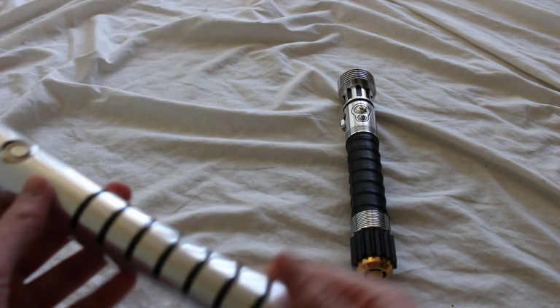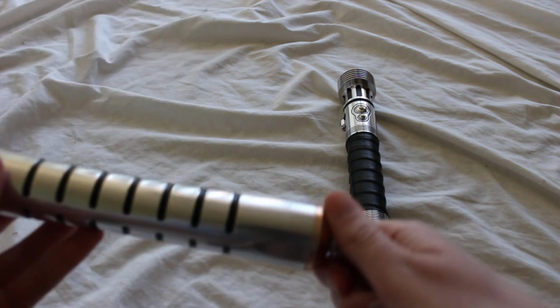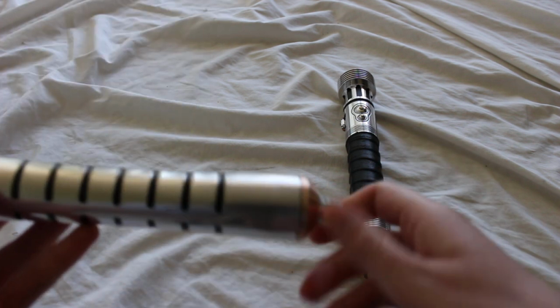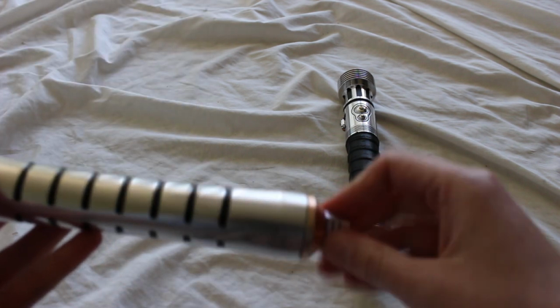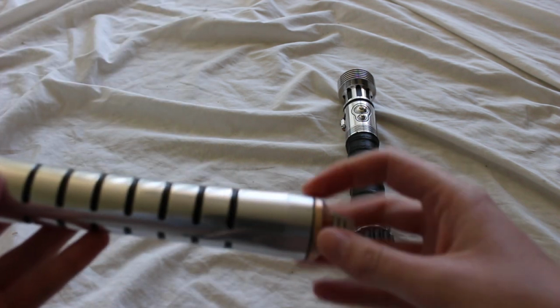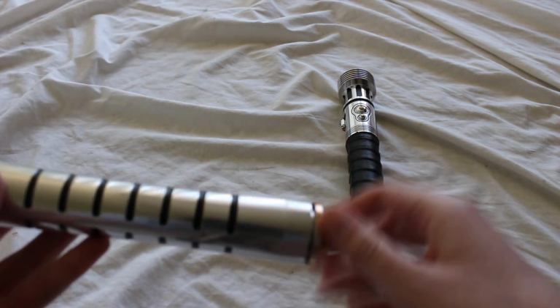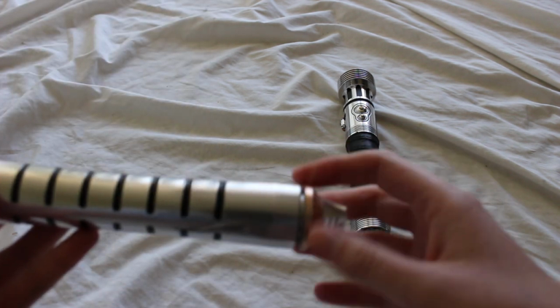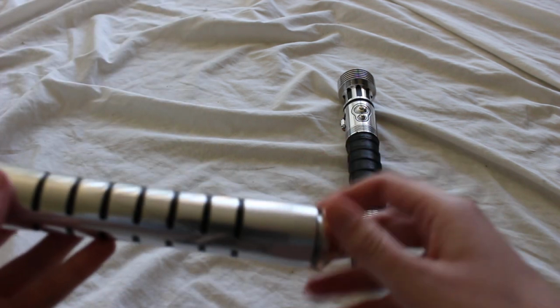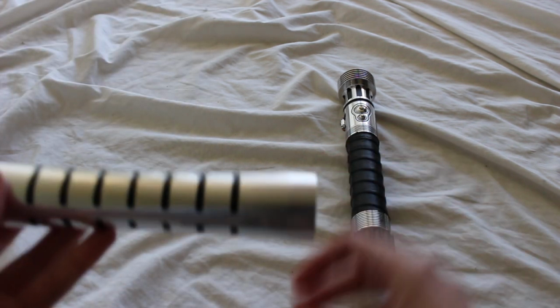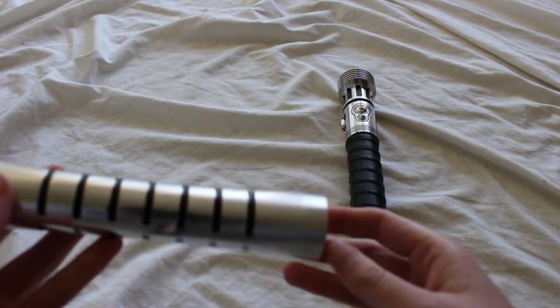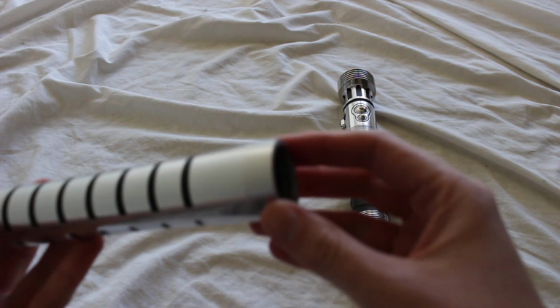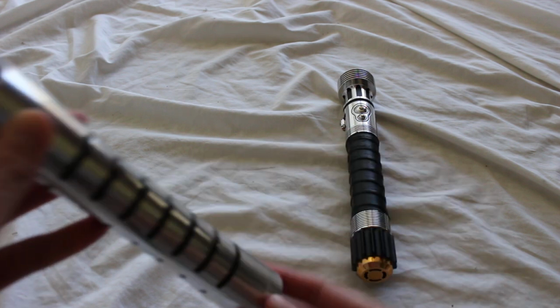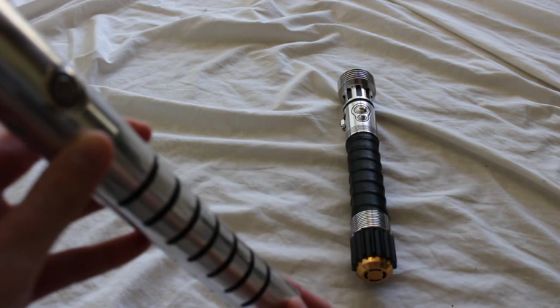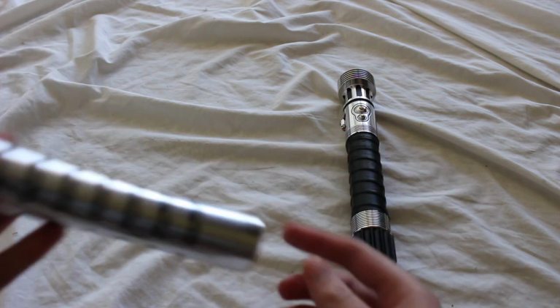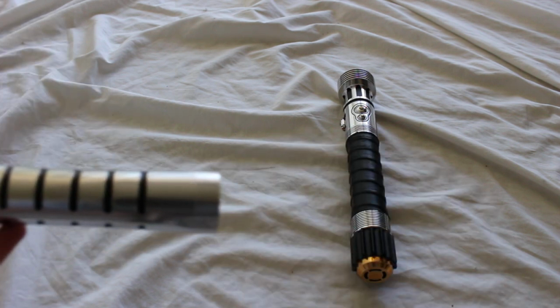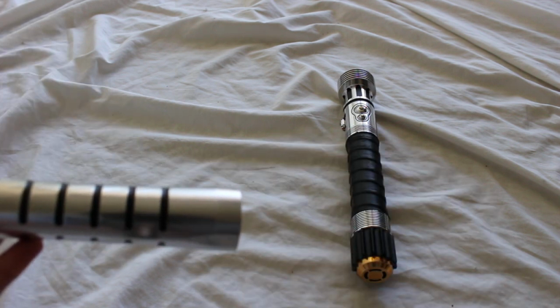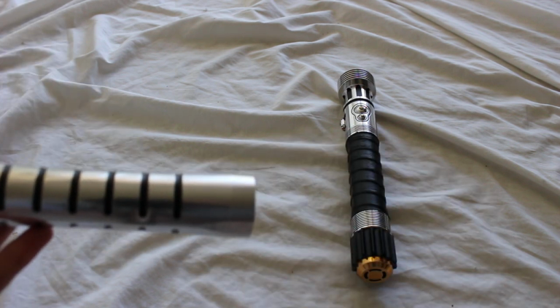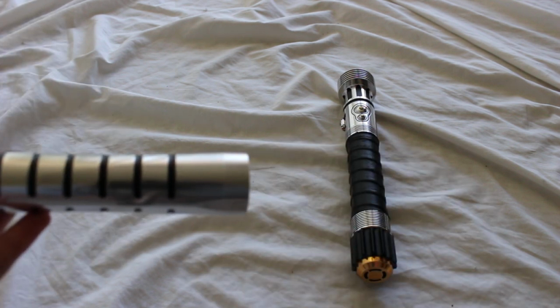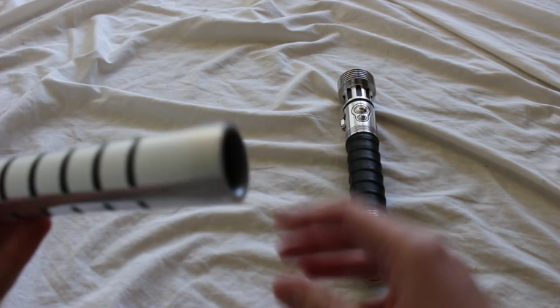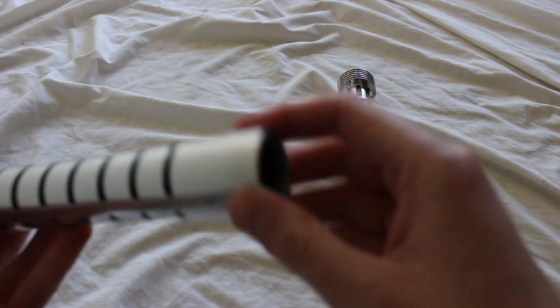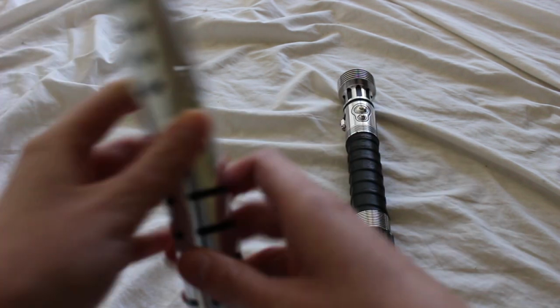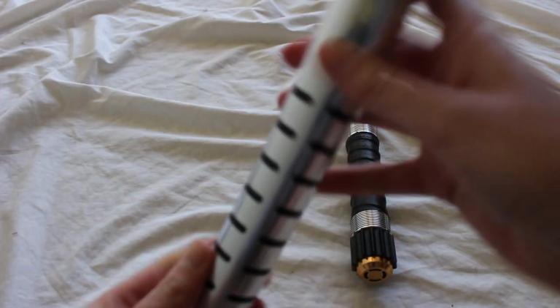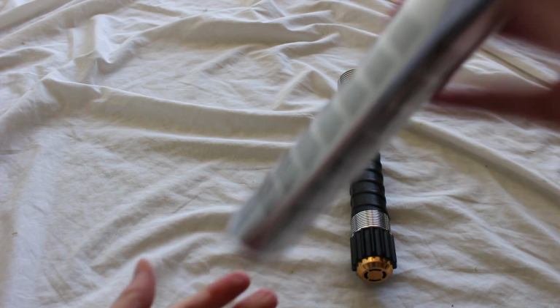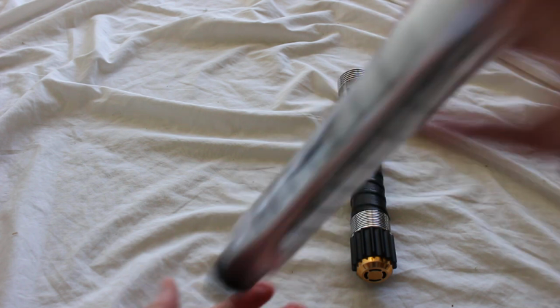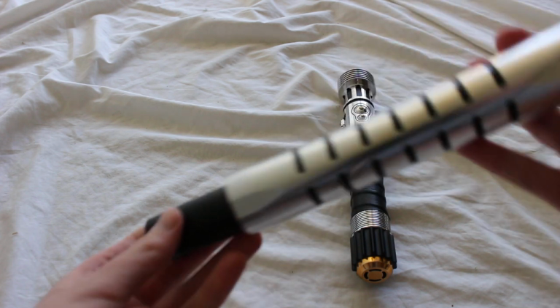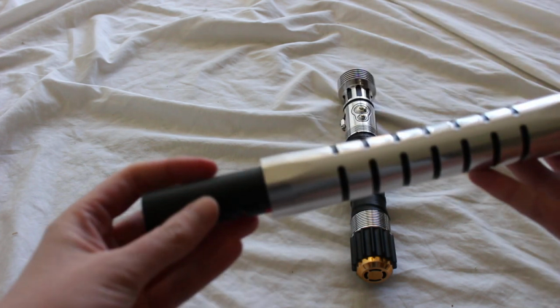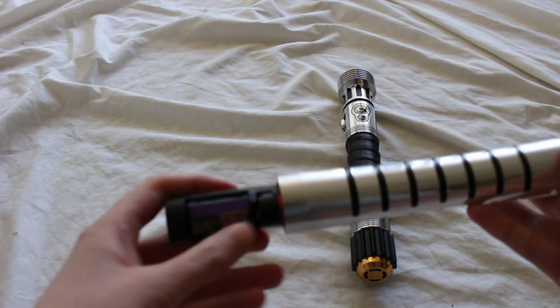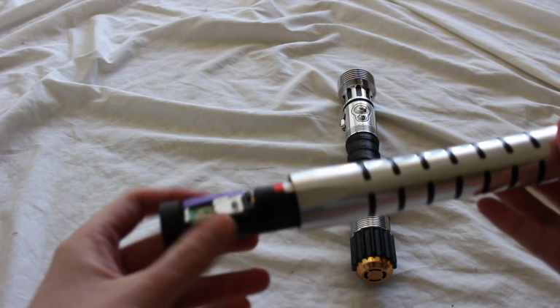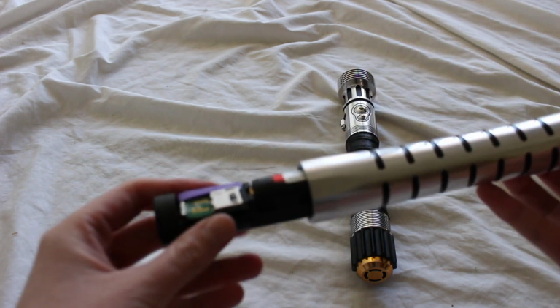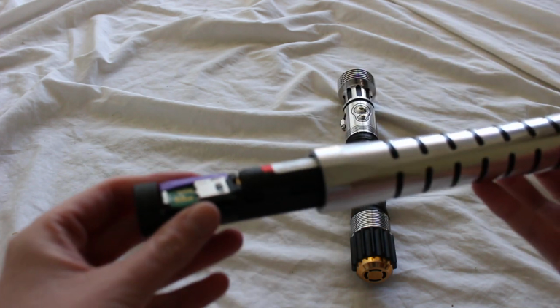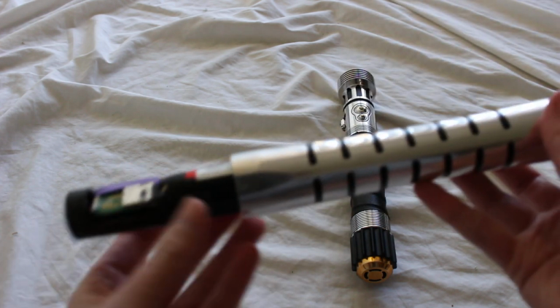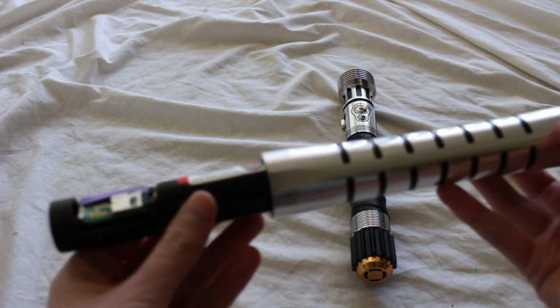So this is the Legionnaire. You just unscrew the pommel like so, and then you should be able to slide the chassis right out.